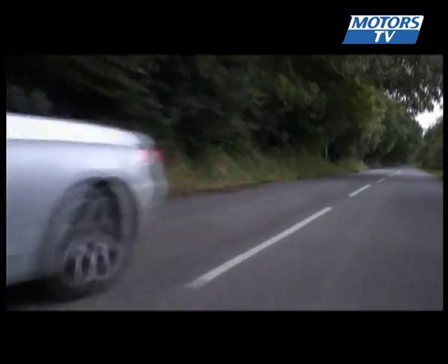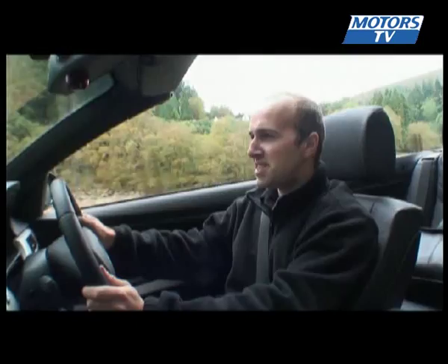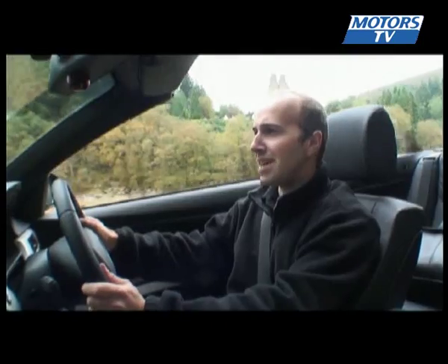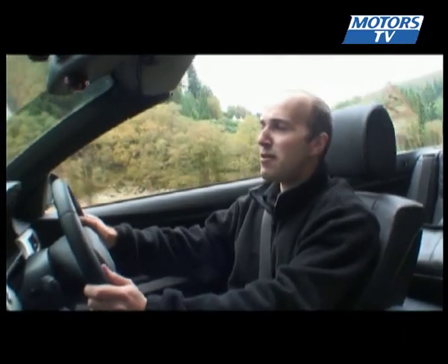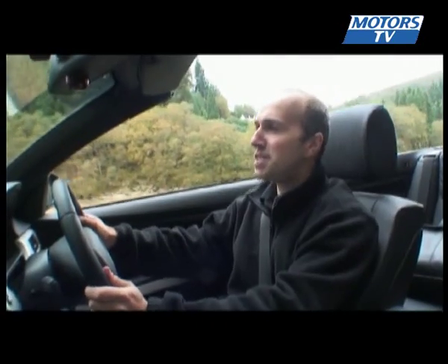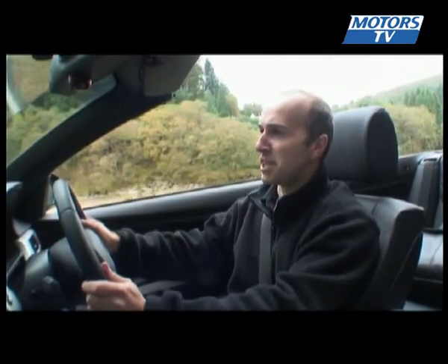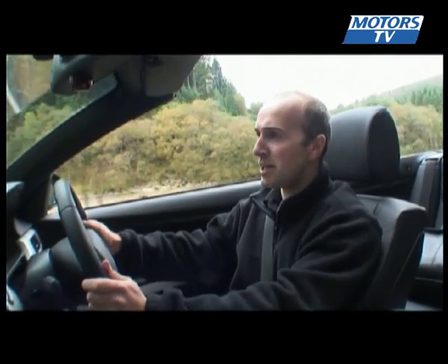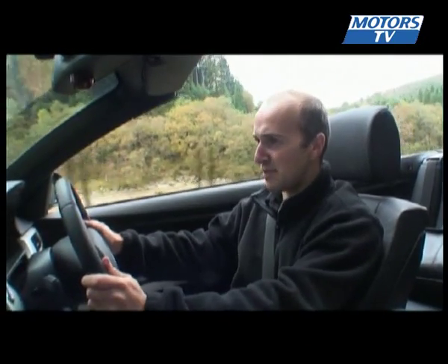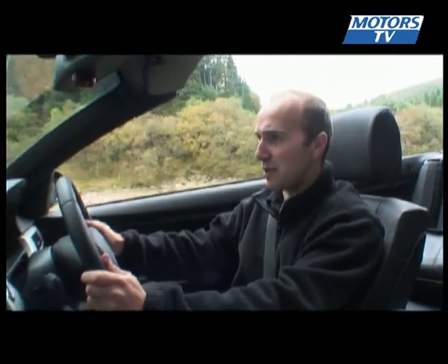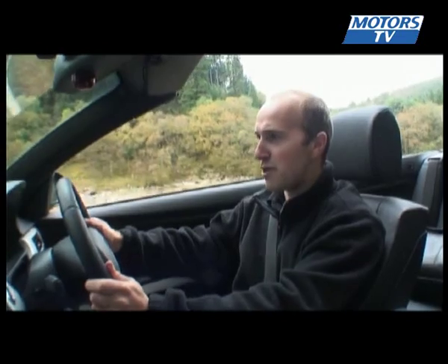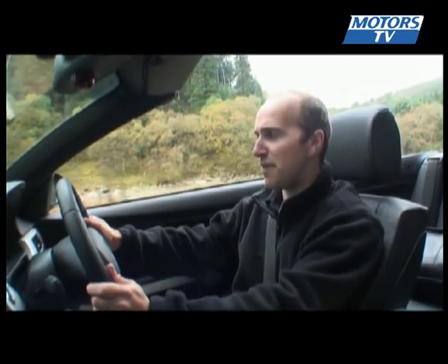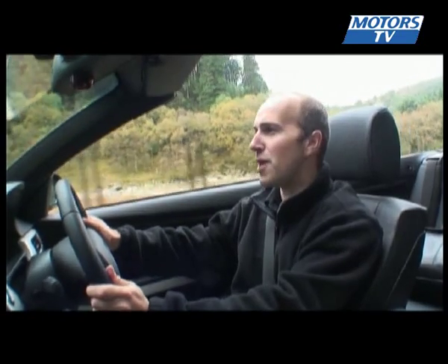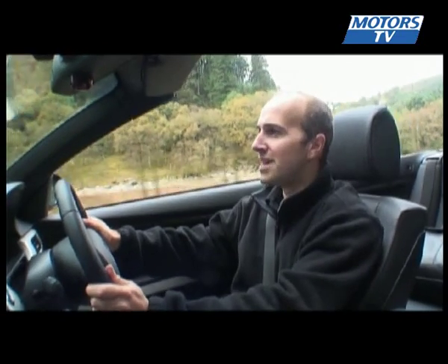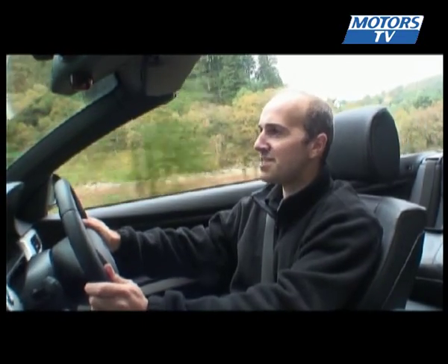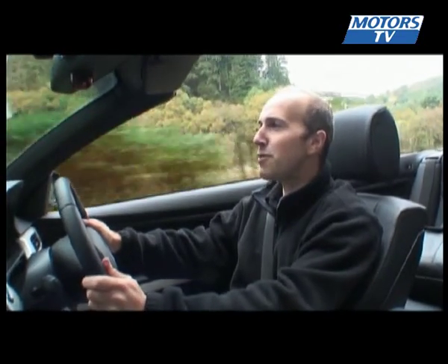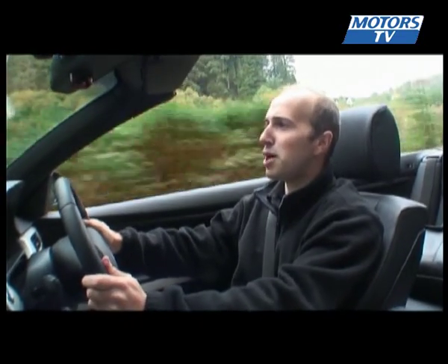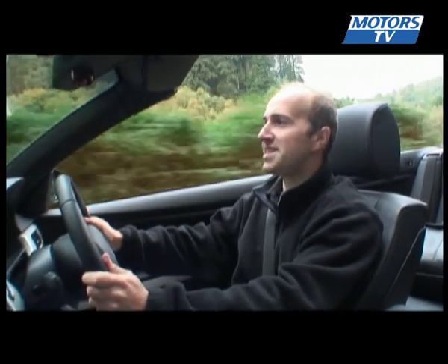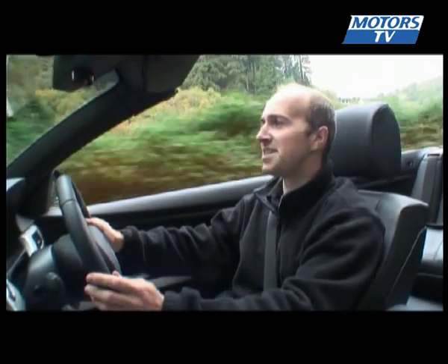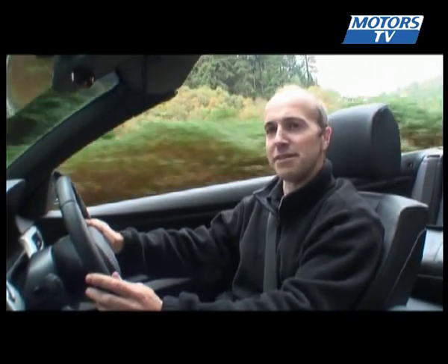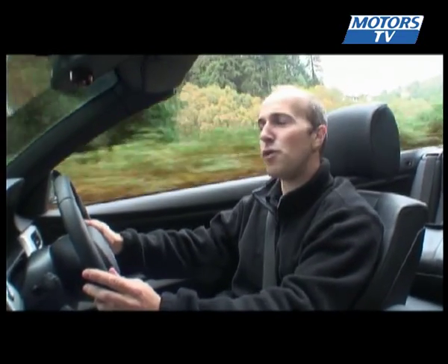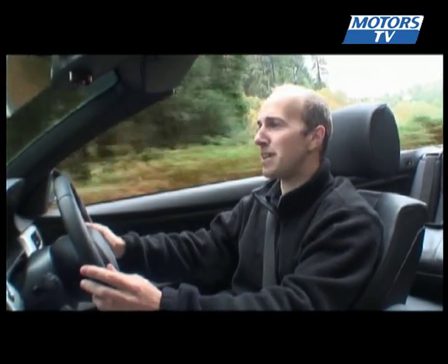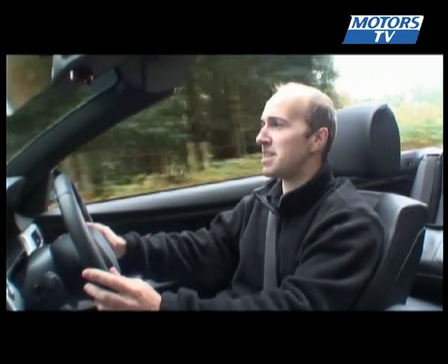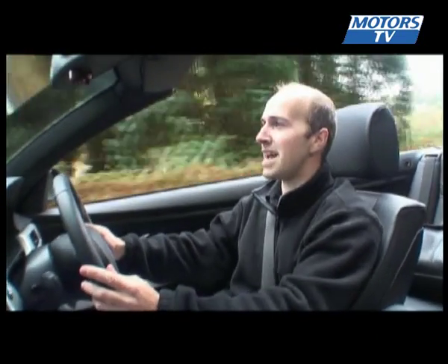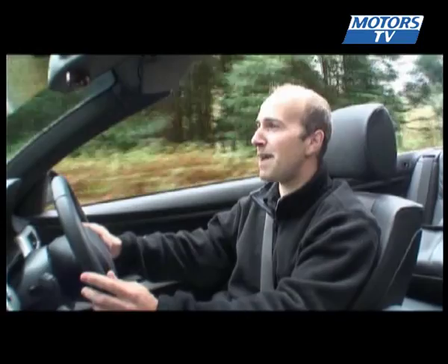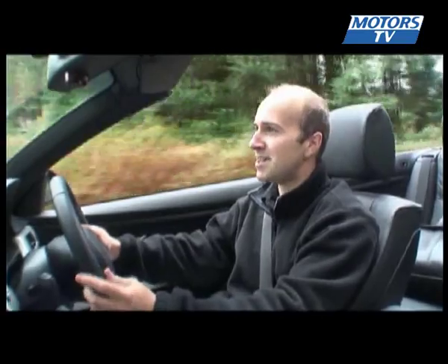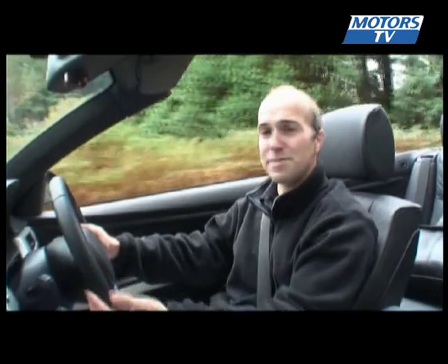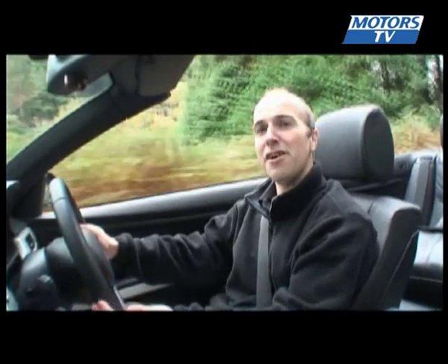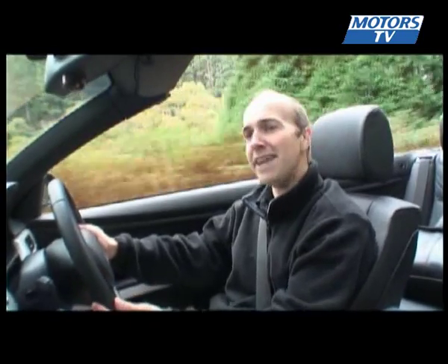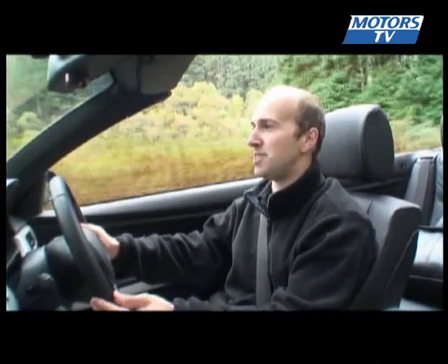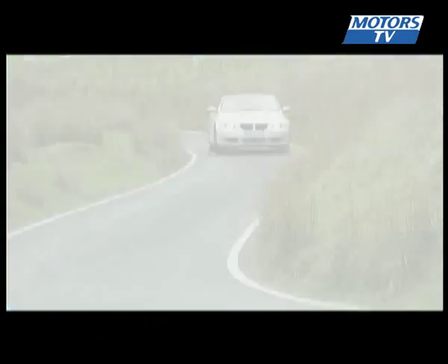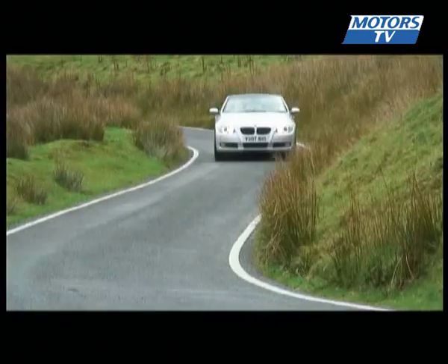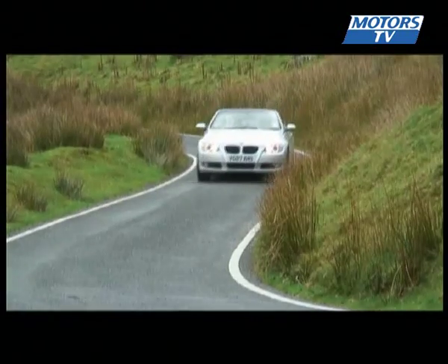The steering is very precise and communicates the feel of the road very well. It's rear-wheel drive and the turning circle is quite a bit less than you may expect, which means the car handles and turns very well.